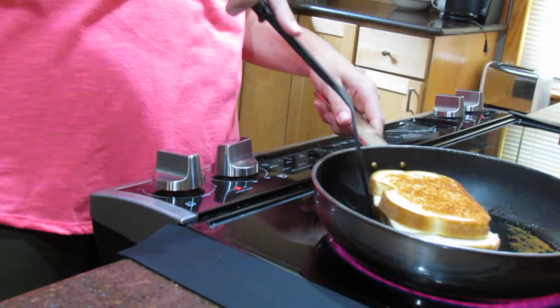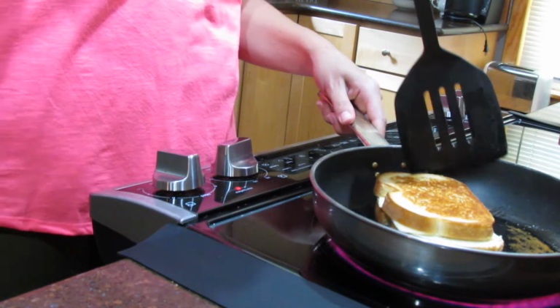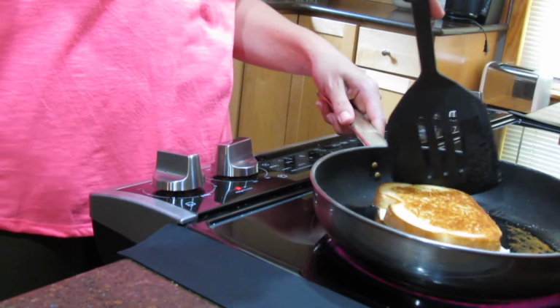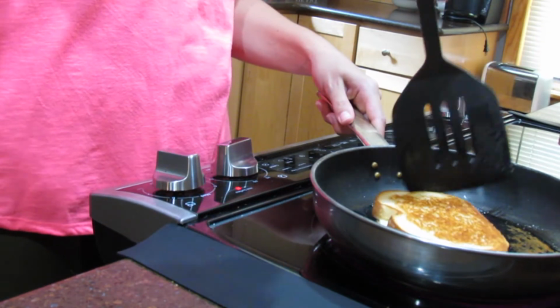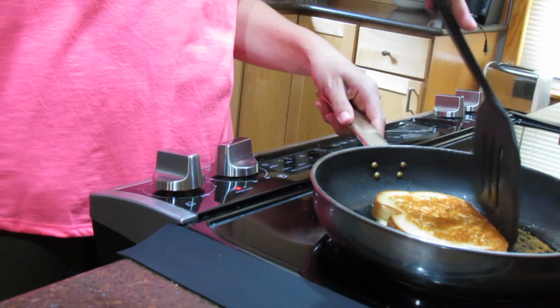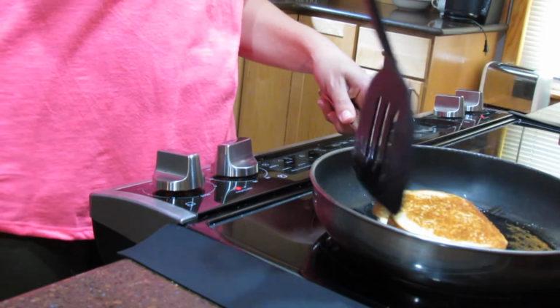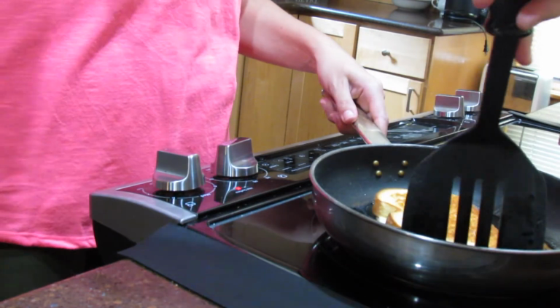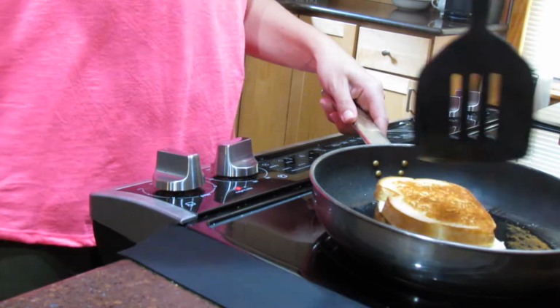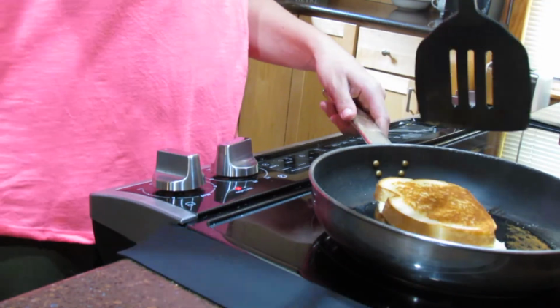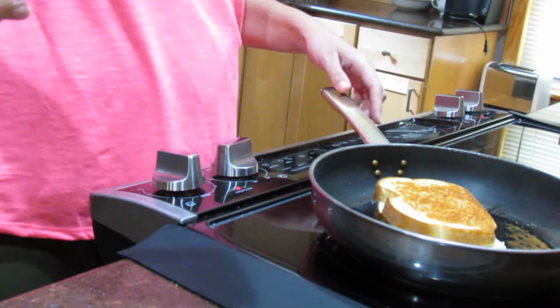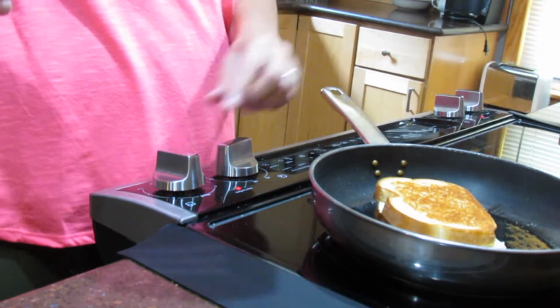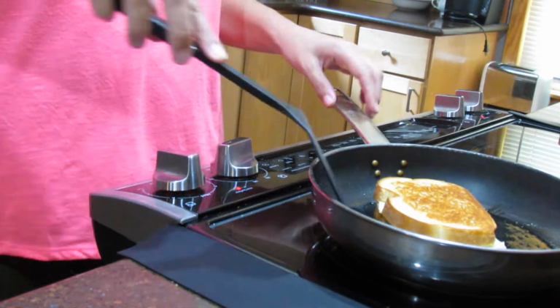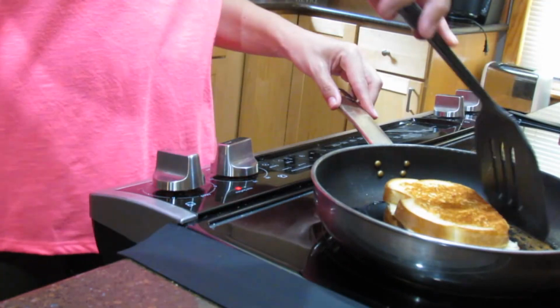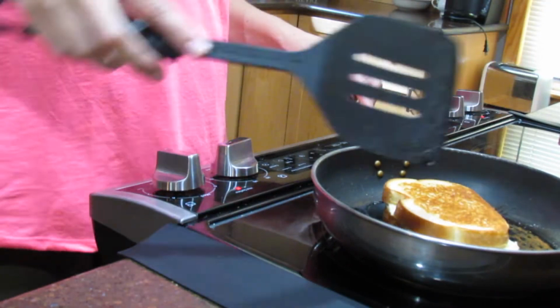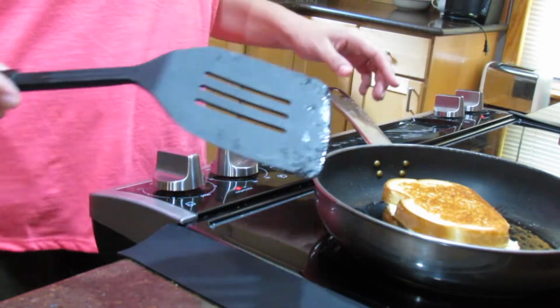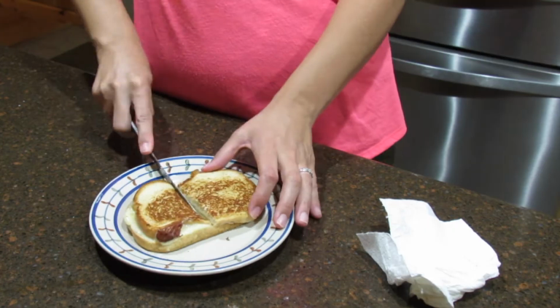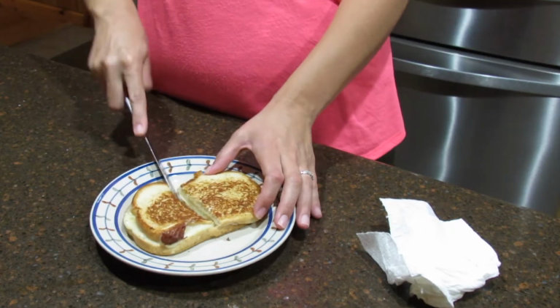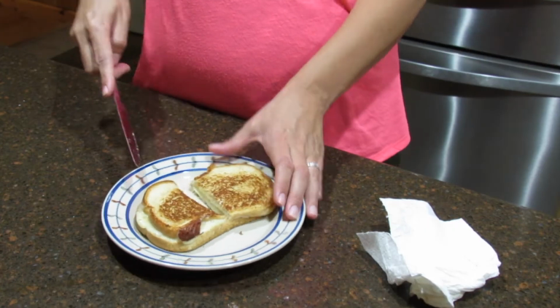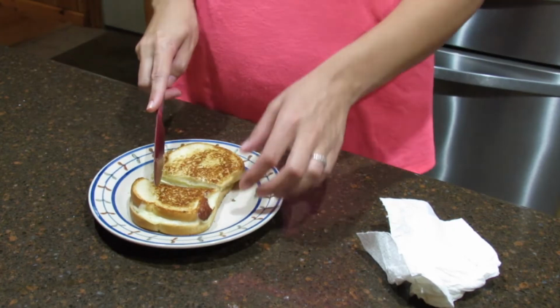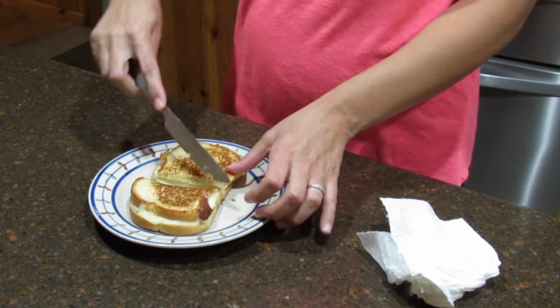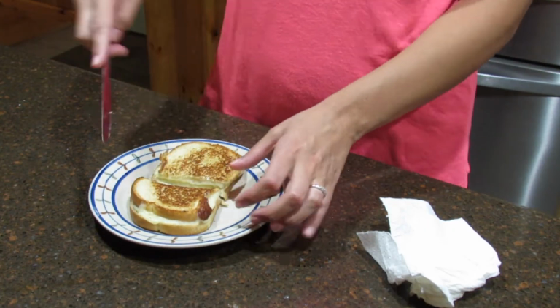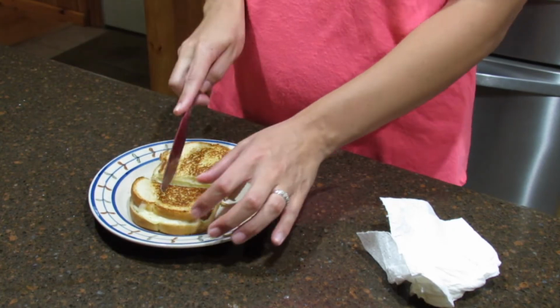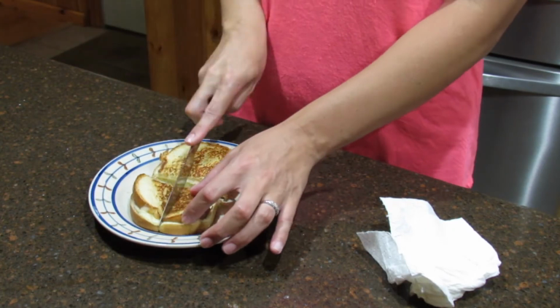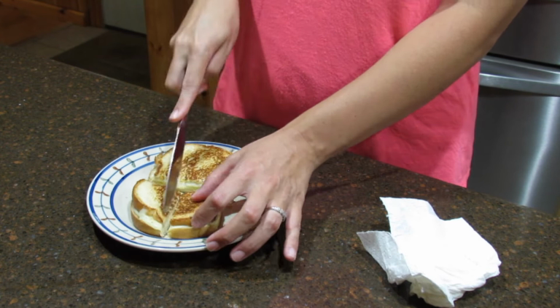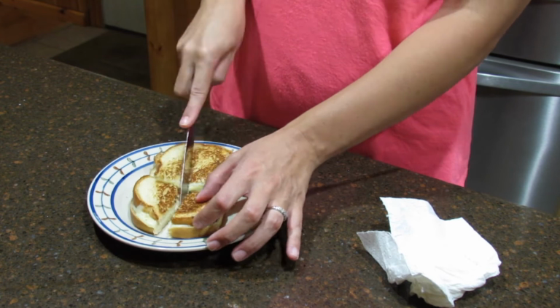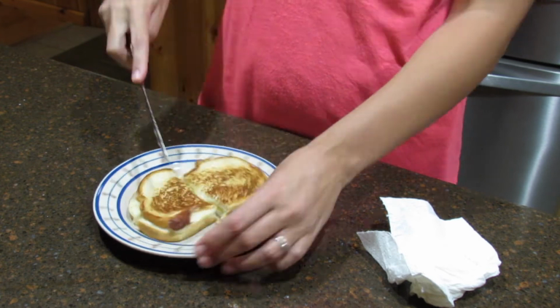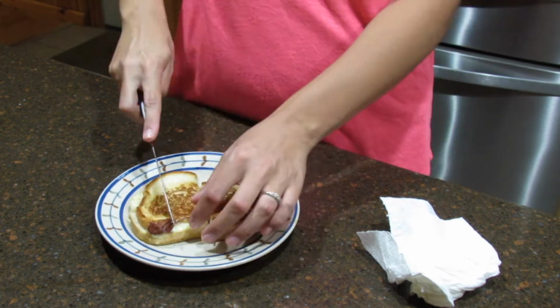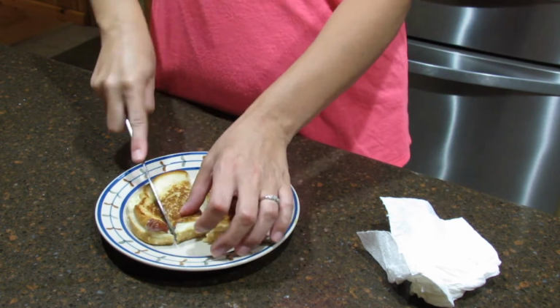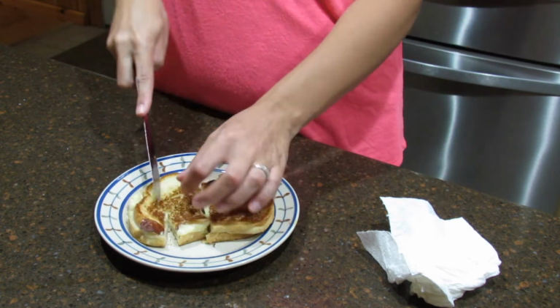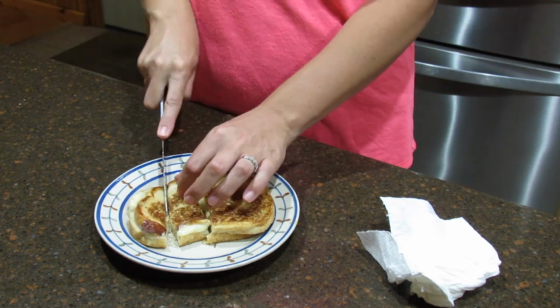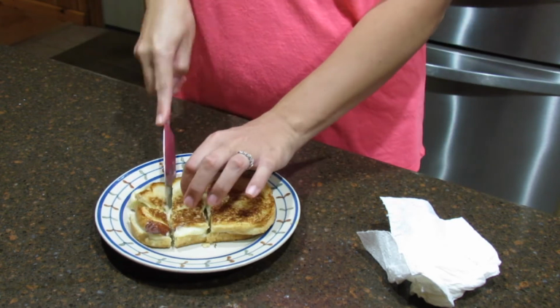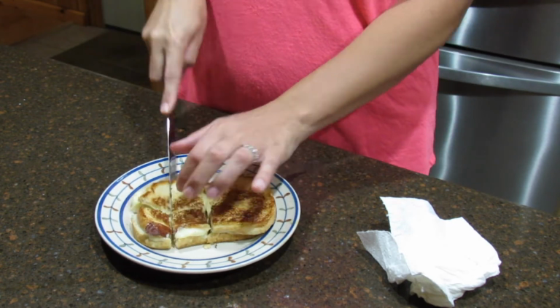Now we are going to stop for a quick lunch break. Taylor has been loving grilled cheeses lately so I thought I would stop and whip her up one of those real quick.